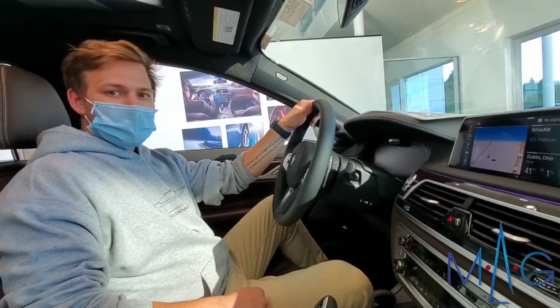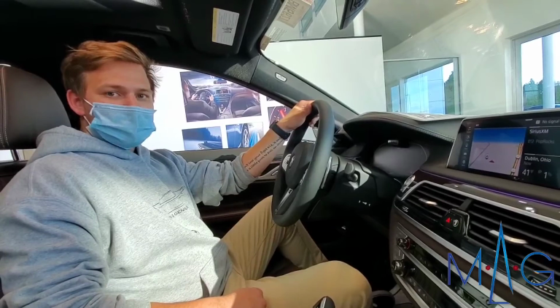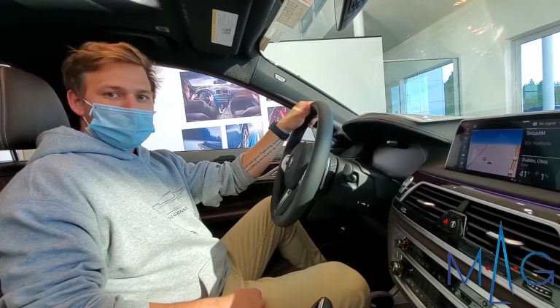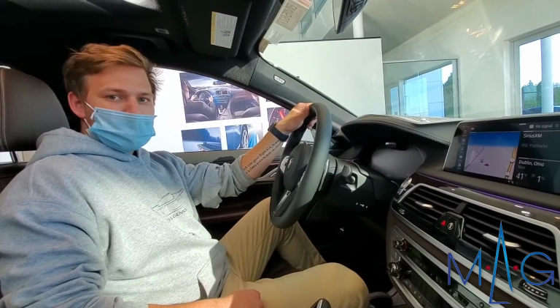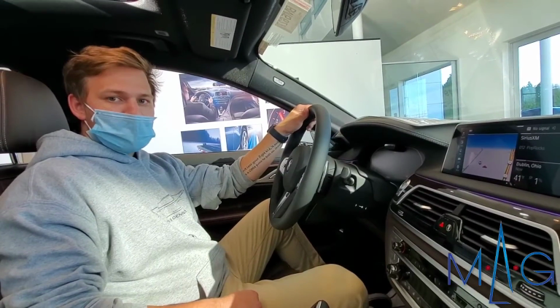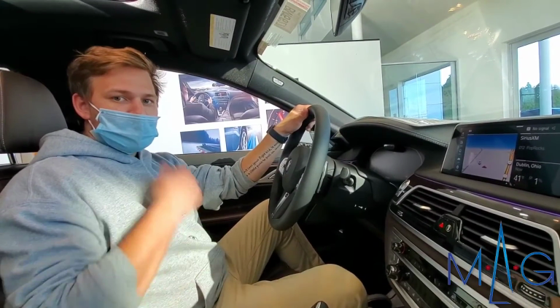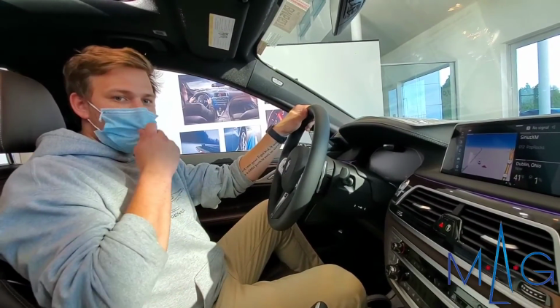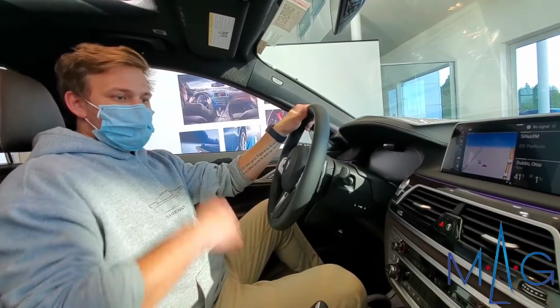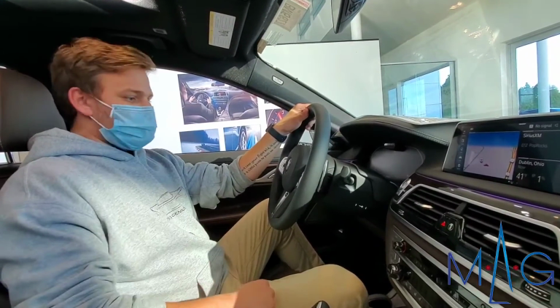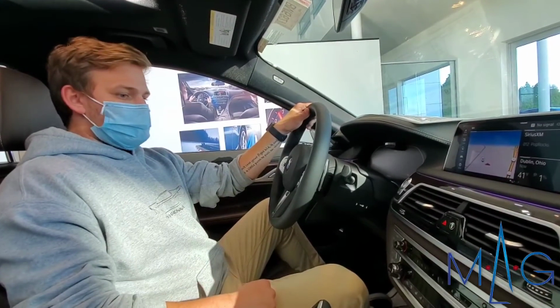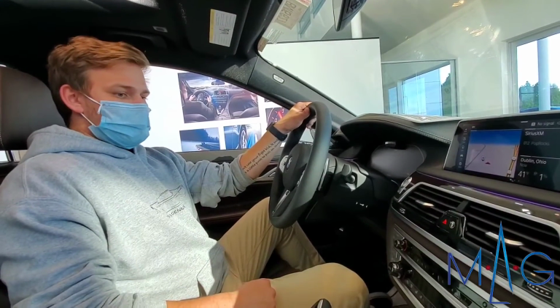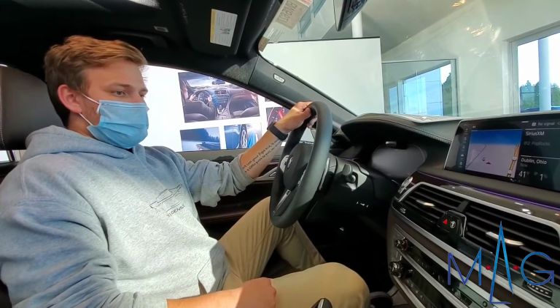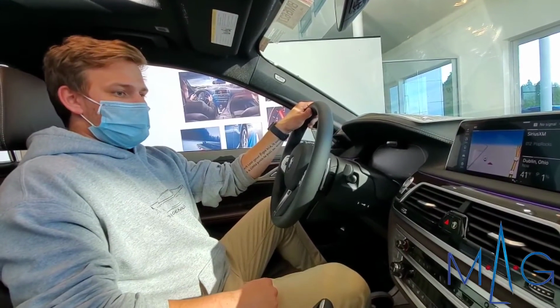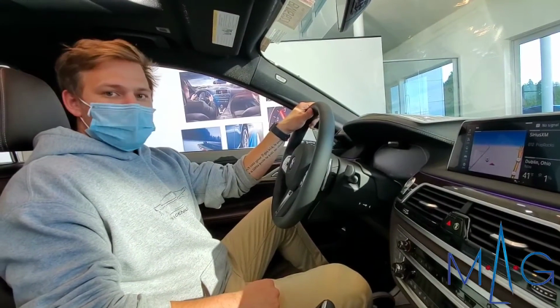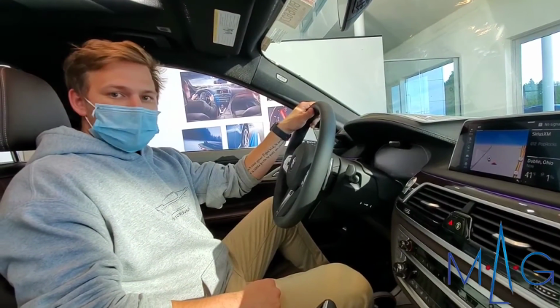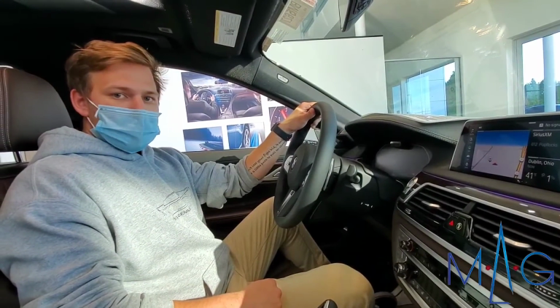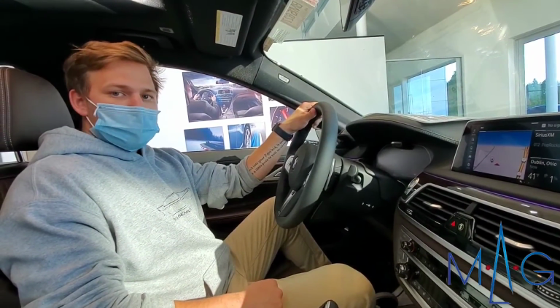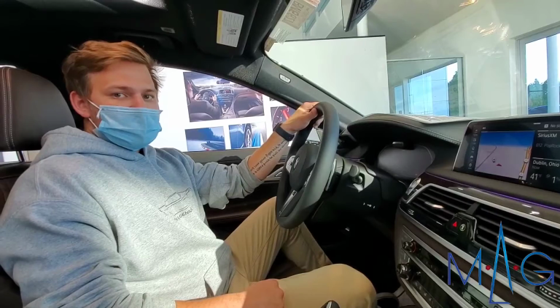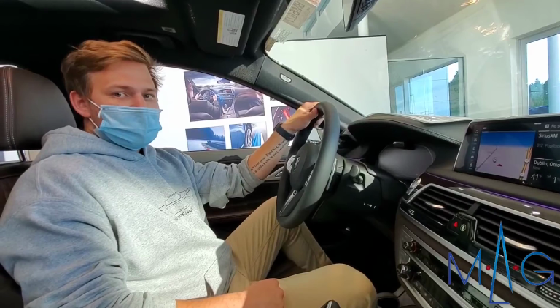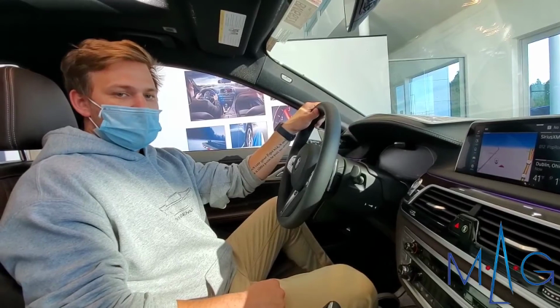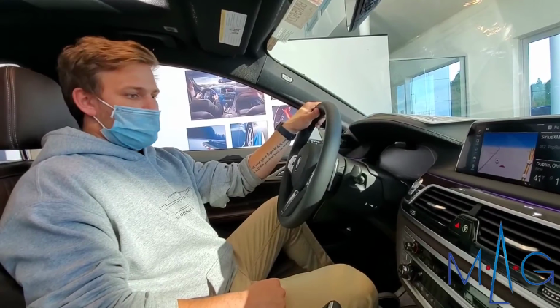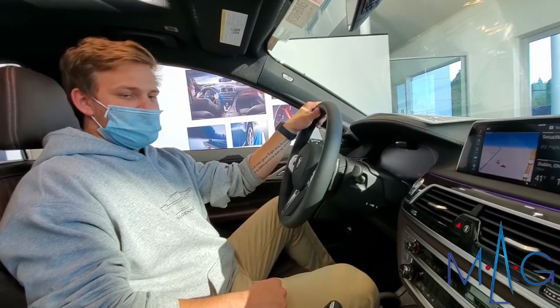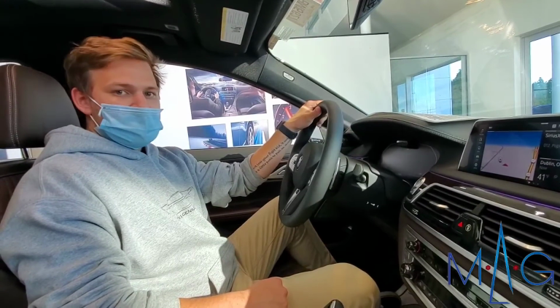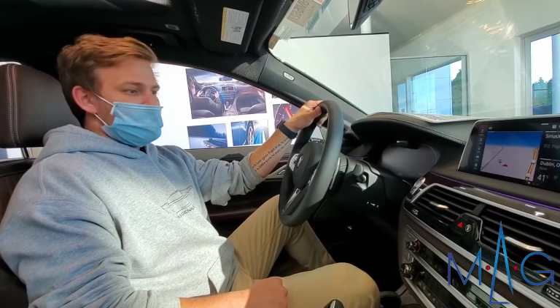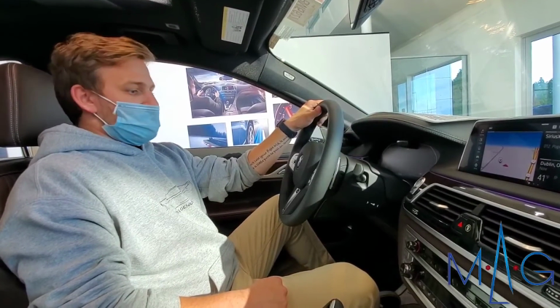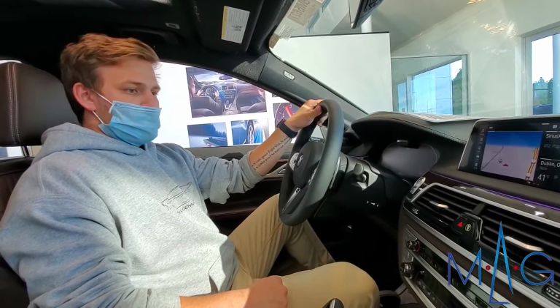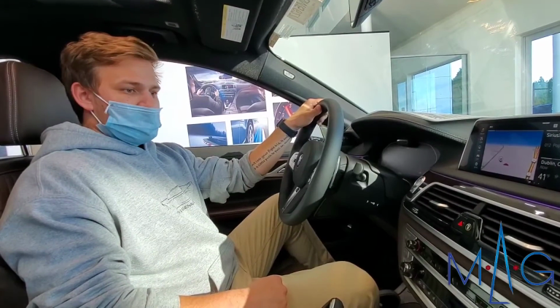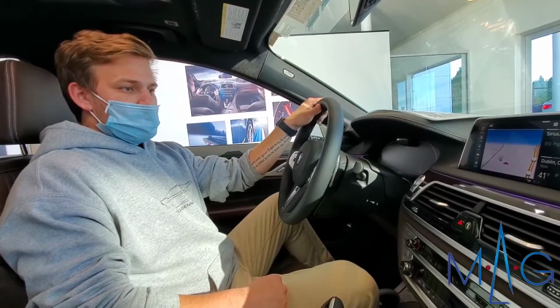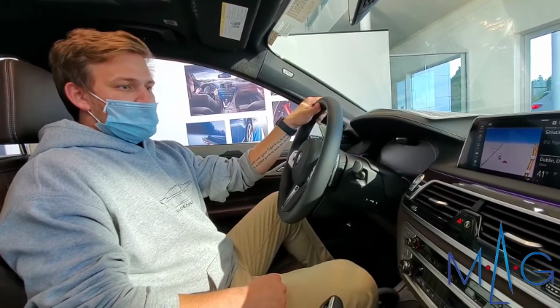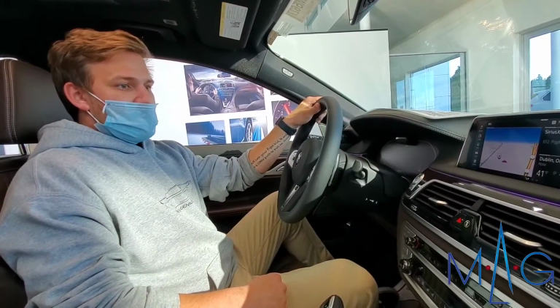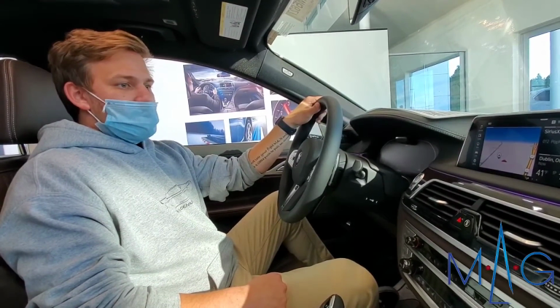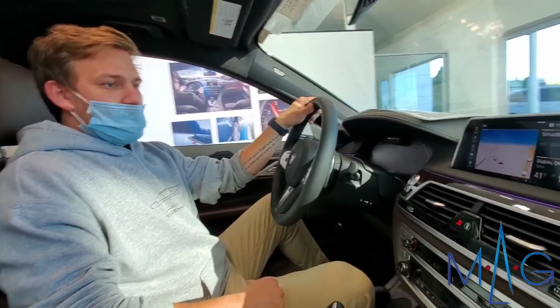Hey guys, it's Colton with MagBMW again, here to show you about the BMW Personal Assistant feature on the 7 Series. So all you have to do is just say Hey BMW.